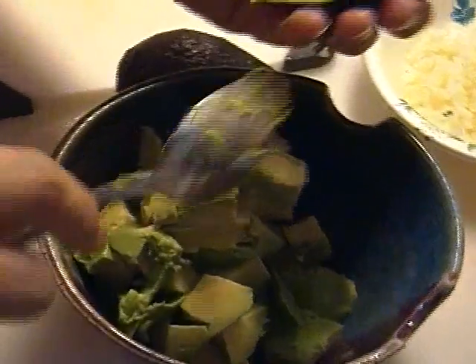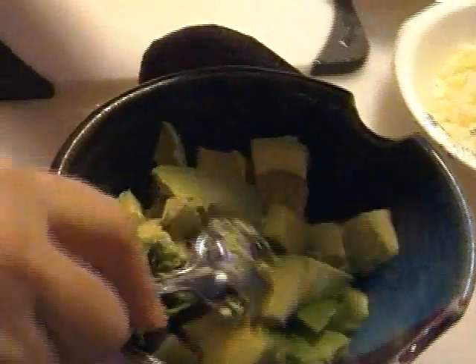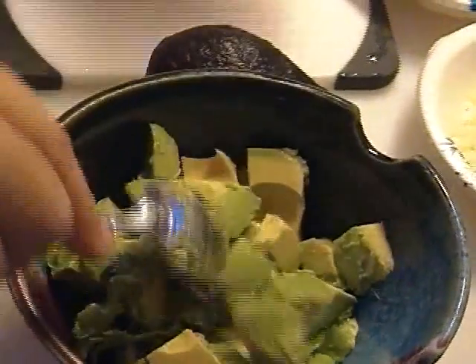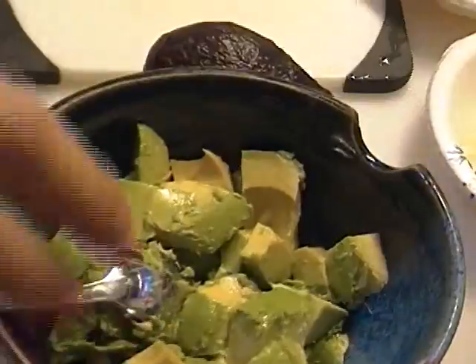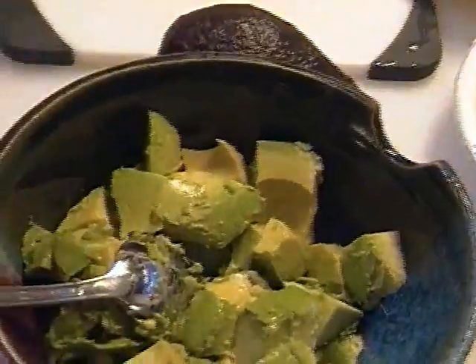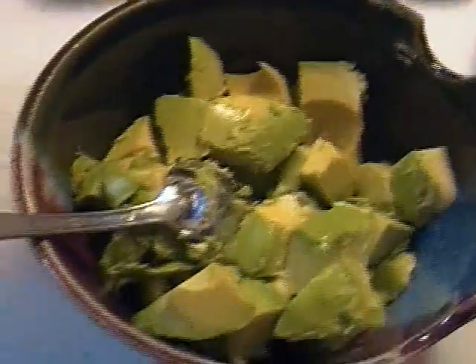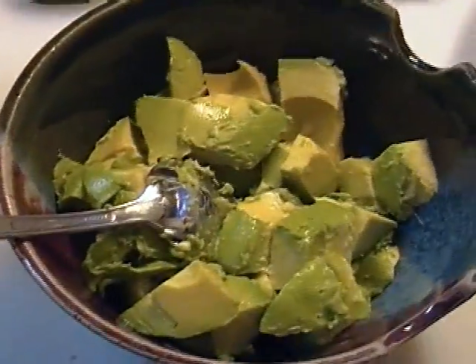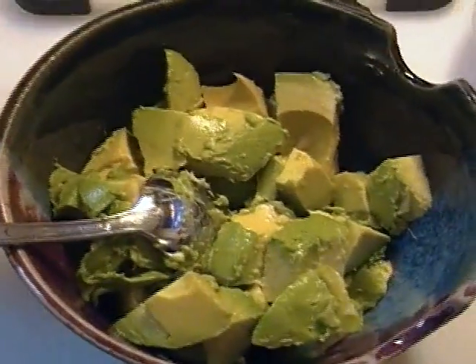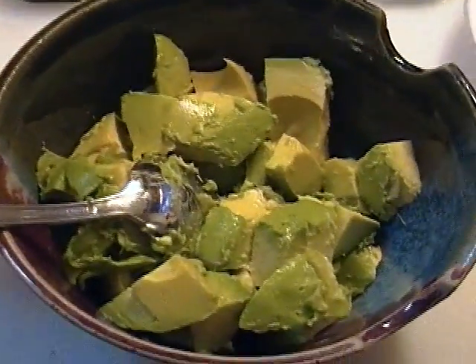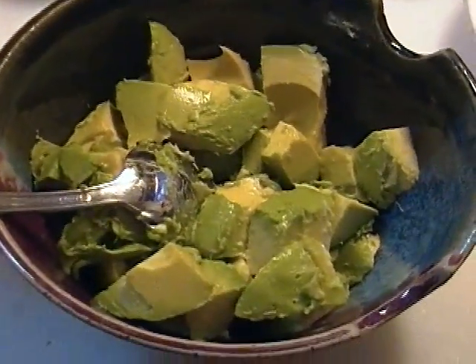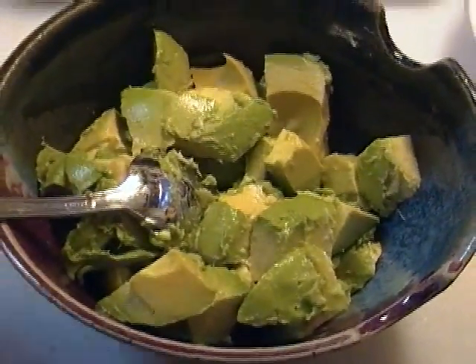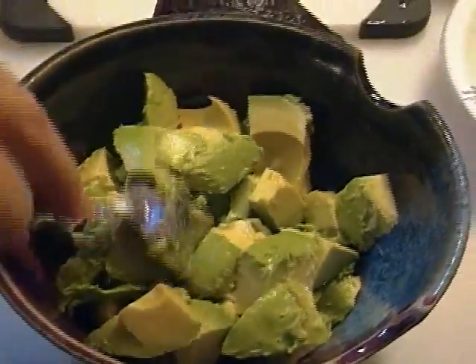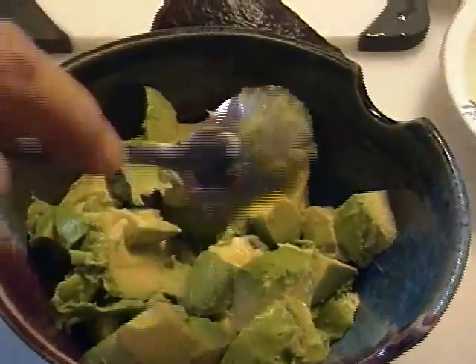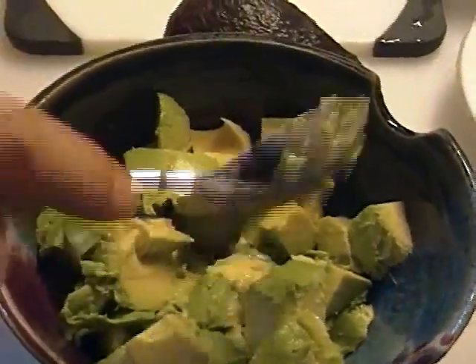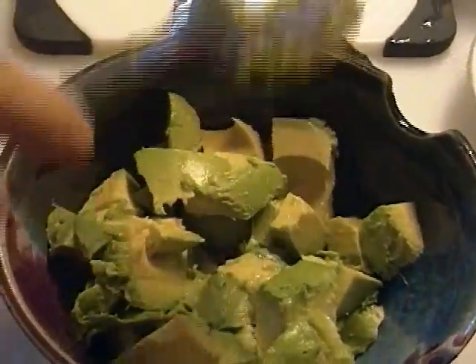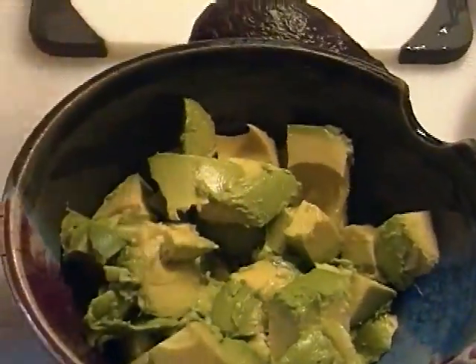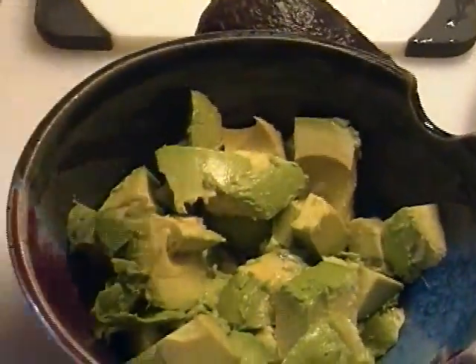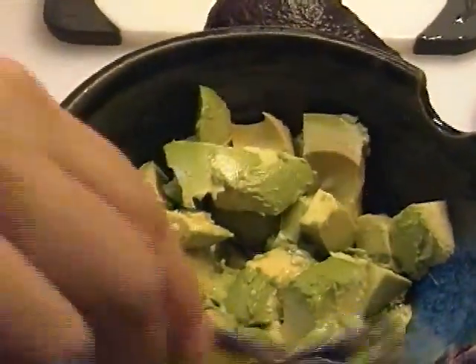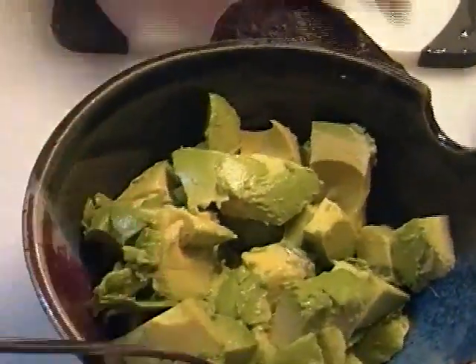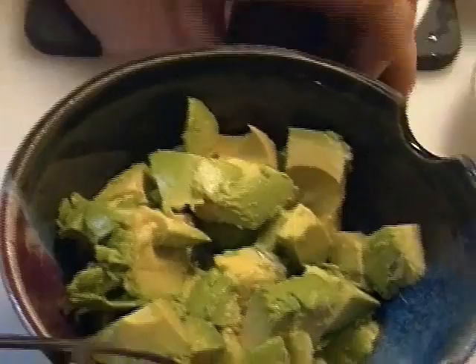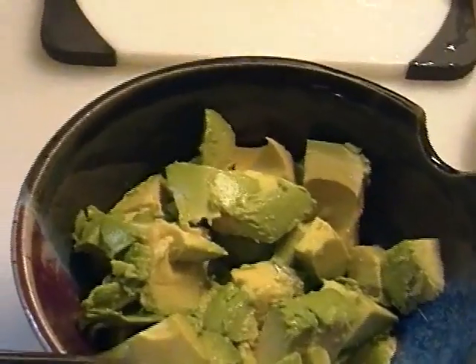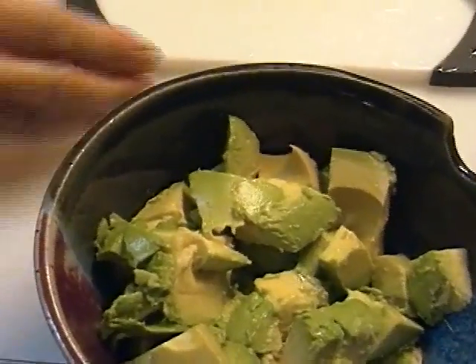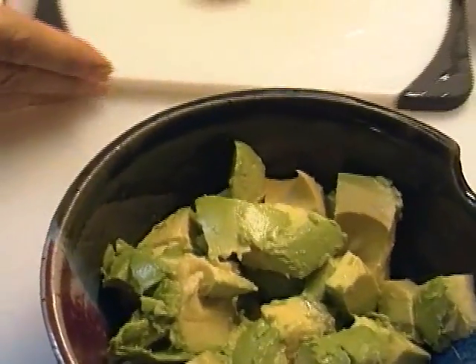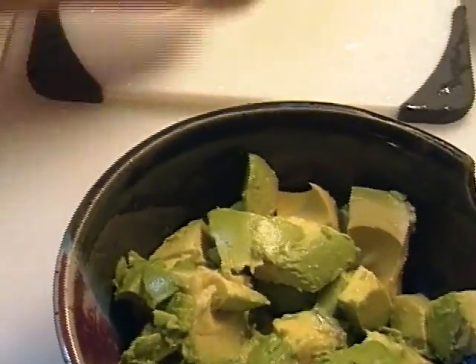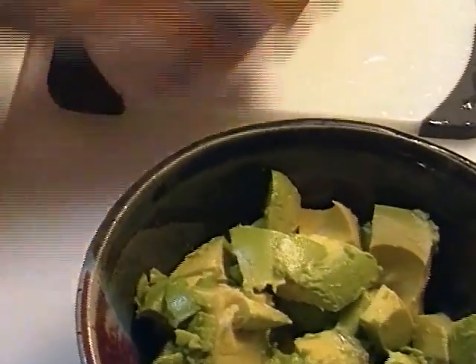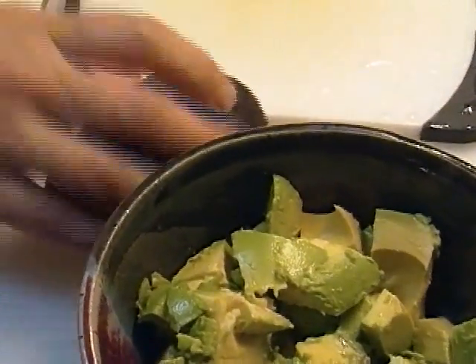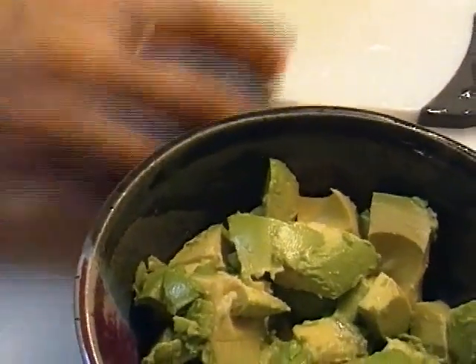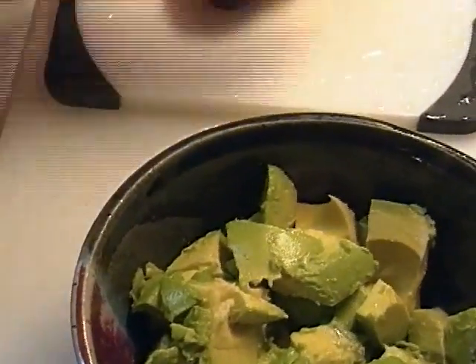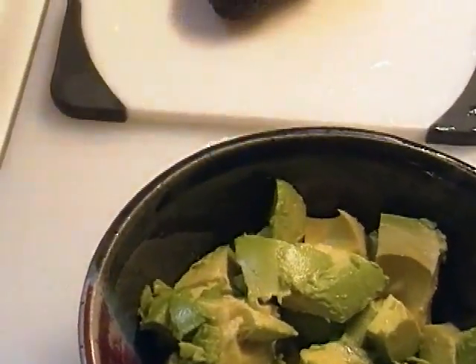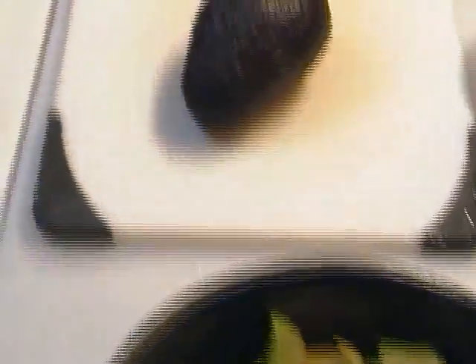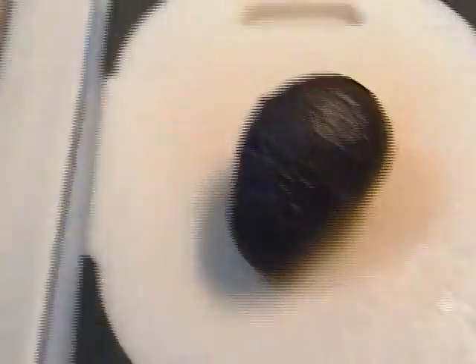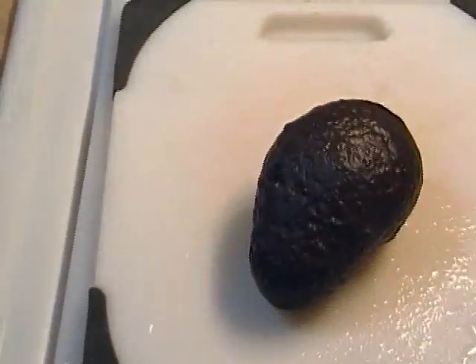Hey everybody, this is just a quick tidbit — I'm gonna make some guacamole and I thought I'd show you how I do it. Now for those of you who have never addressed an avocado on your own...